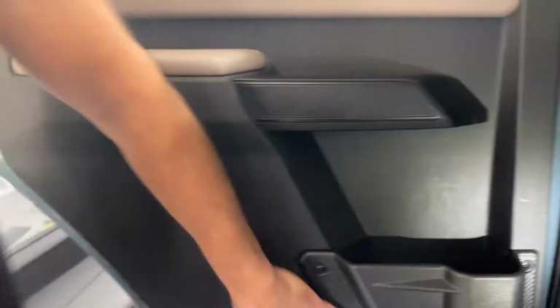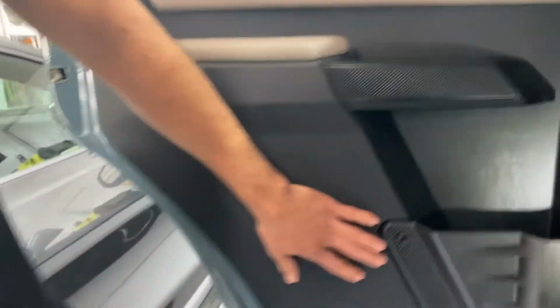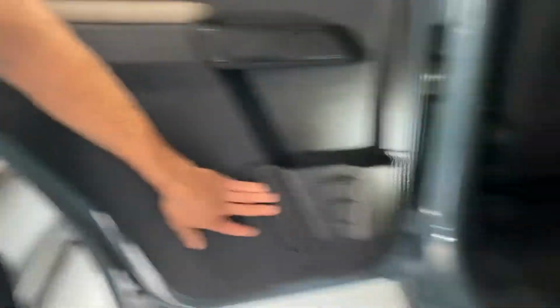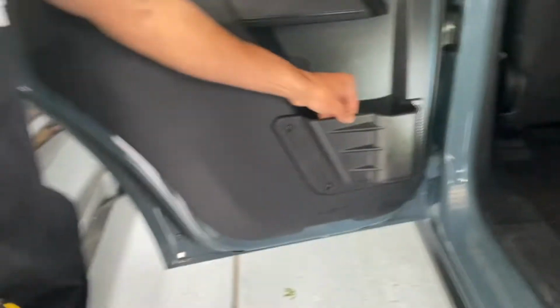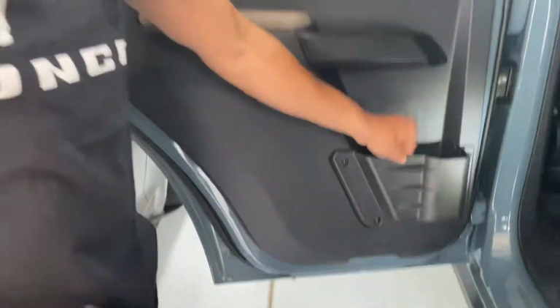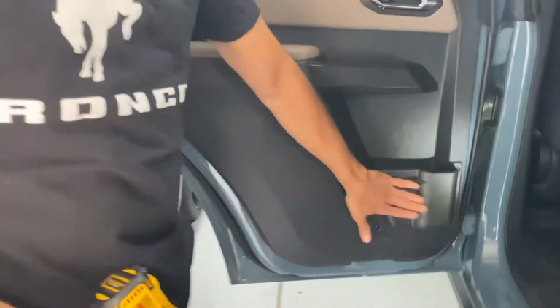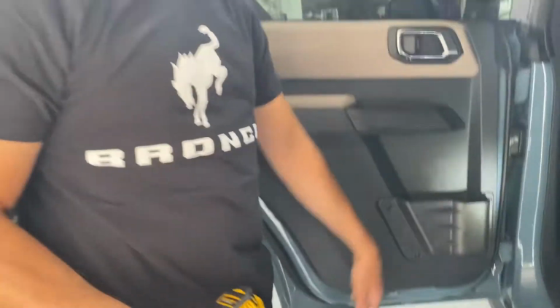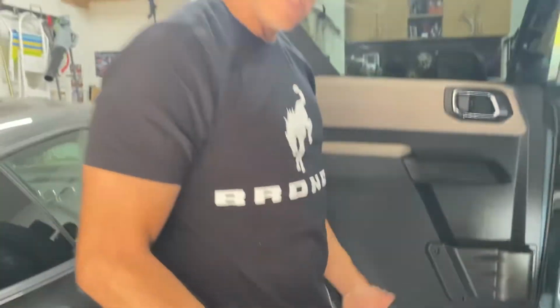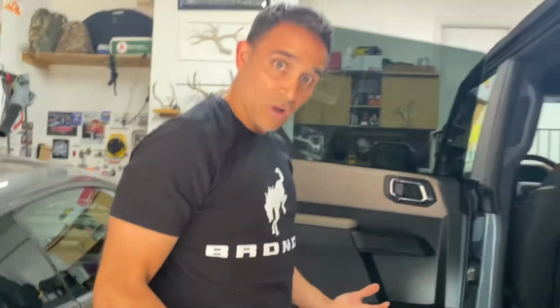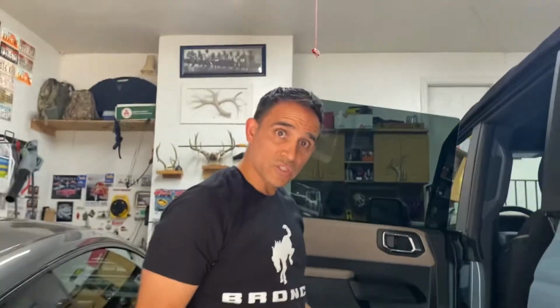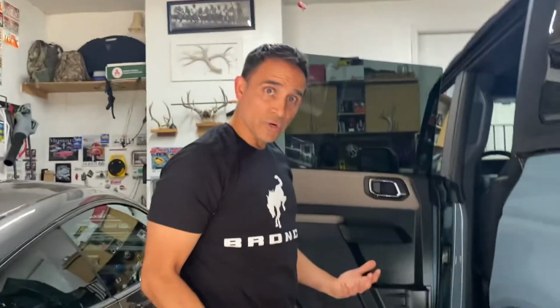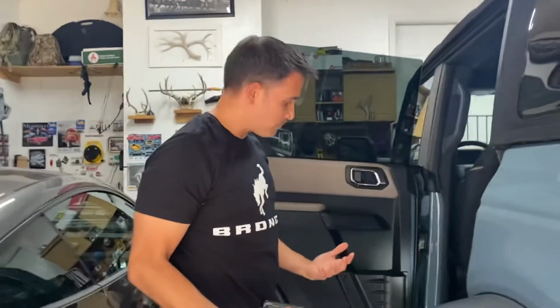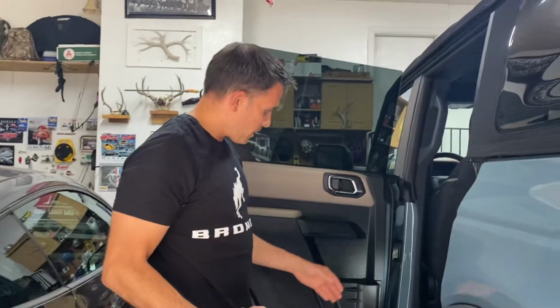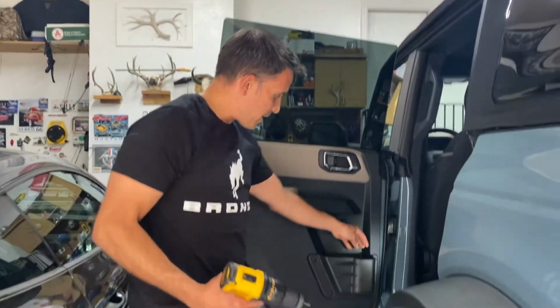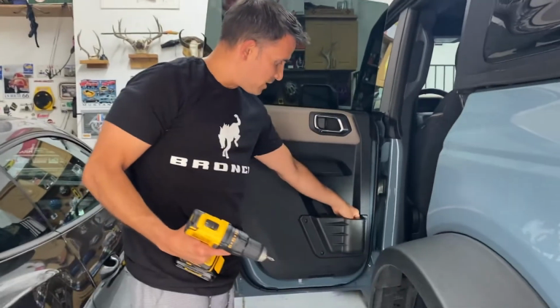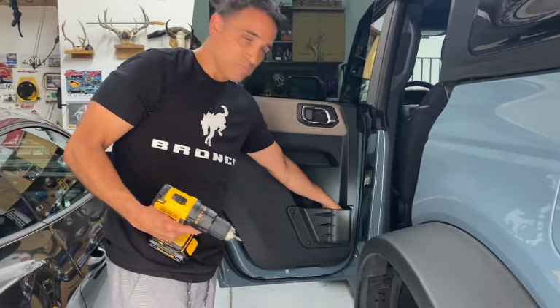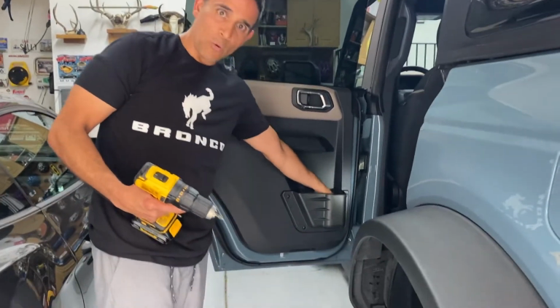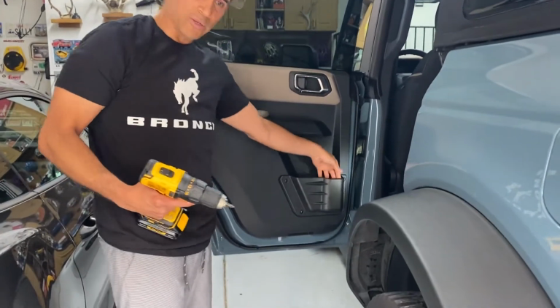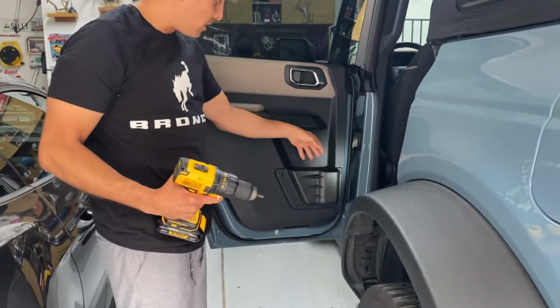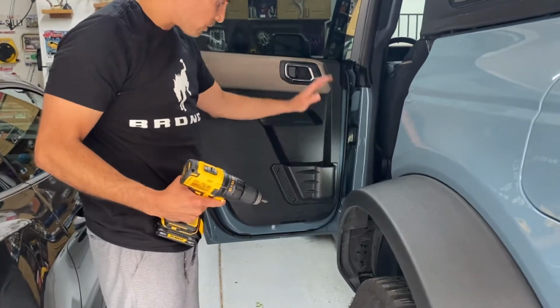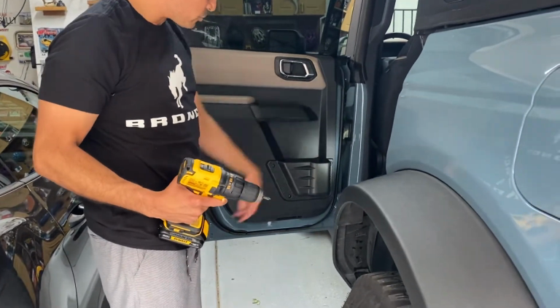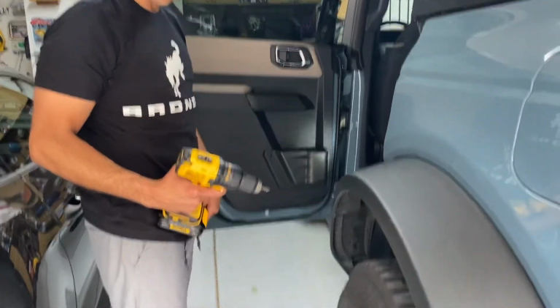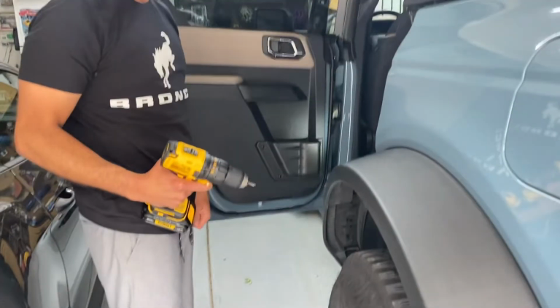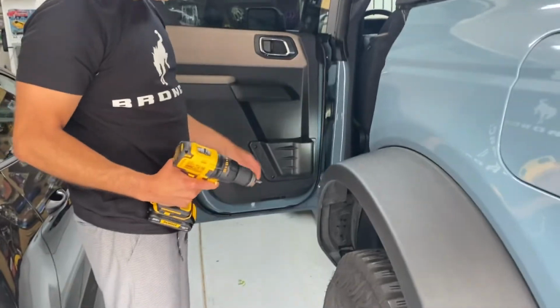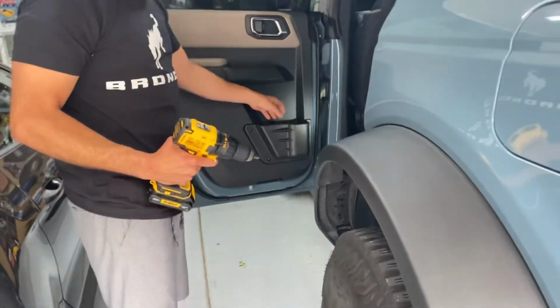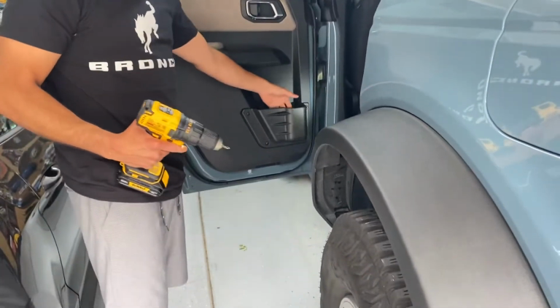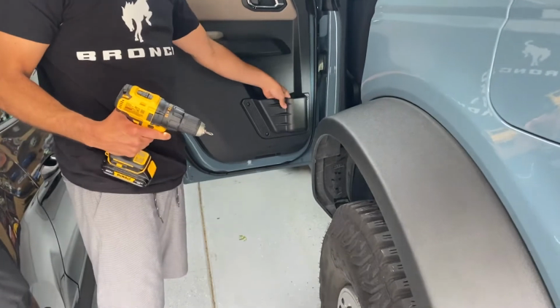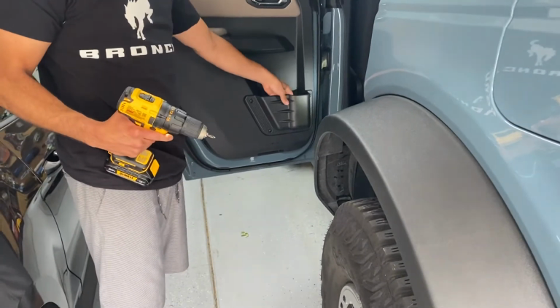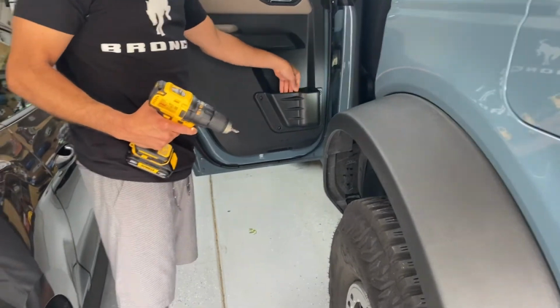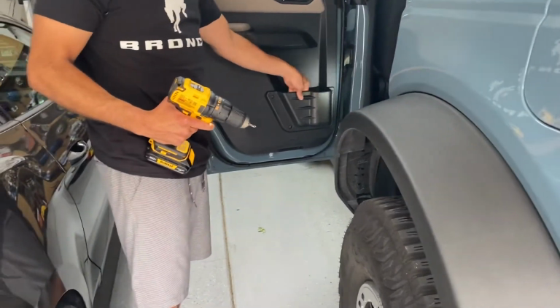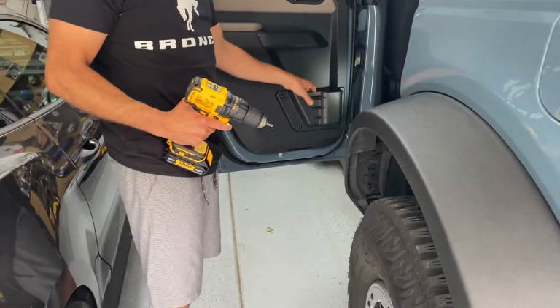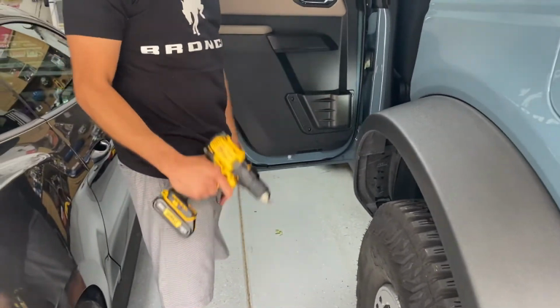And just like that, we are done. It's installed. It's sturdy. And now my kids can put water bottles in here or whatever other junk they like to do. We won't have any netting tearing, and it'll hold everything in place.